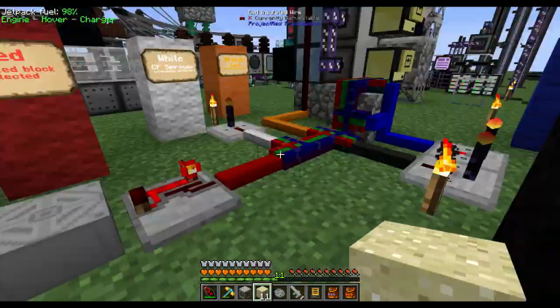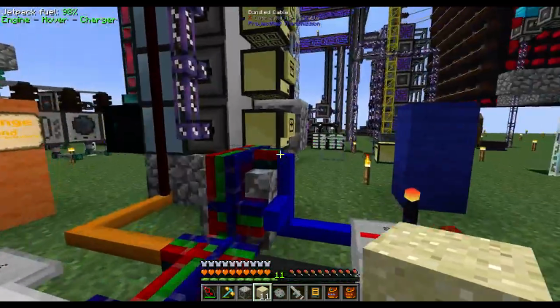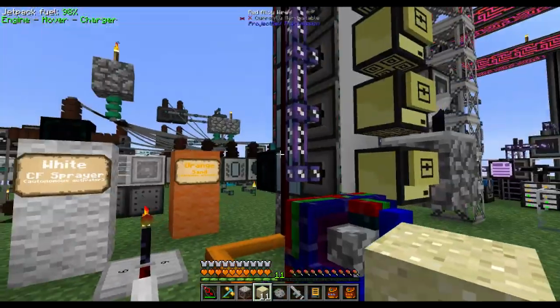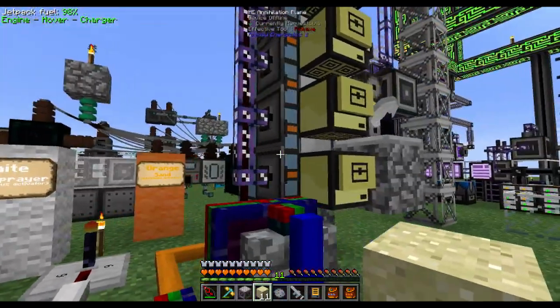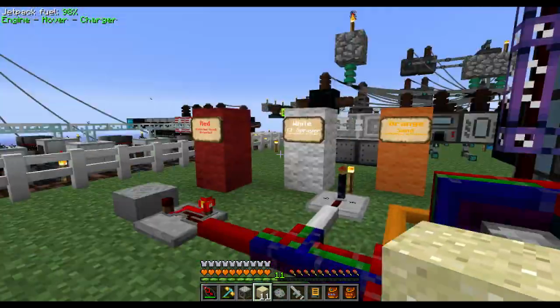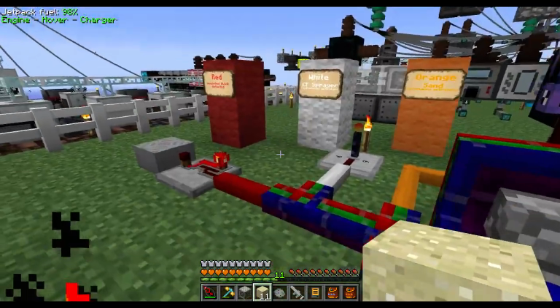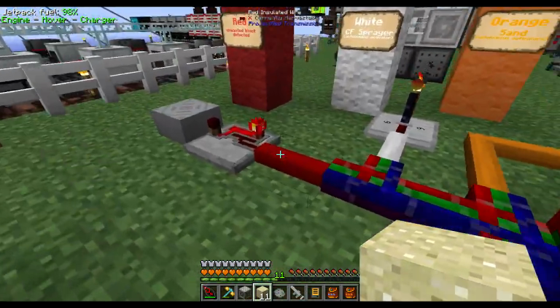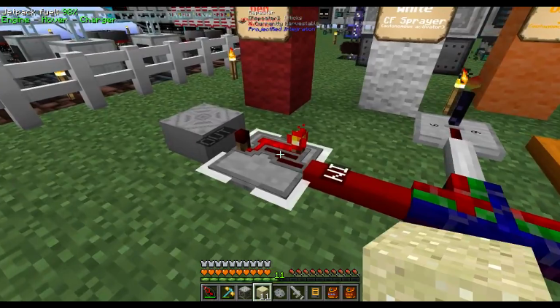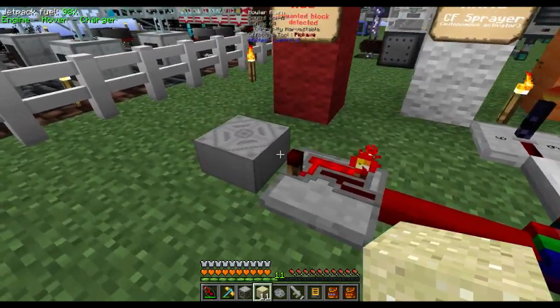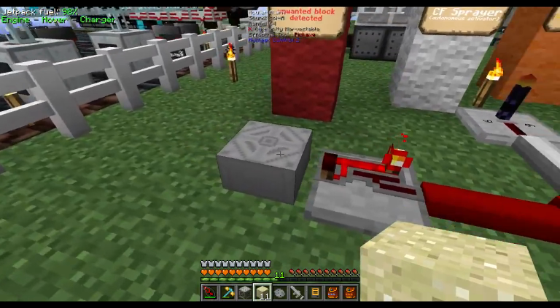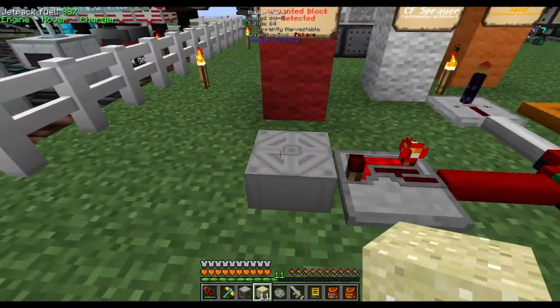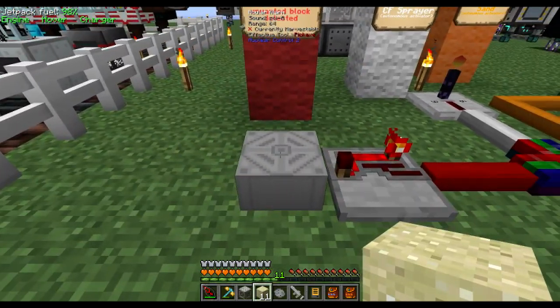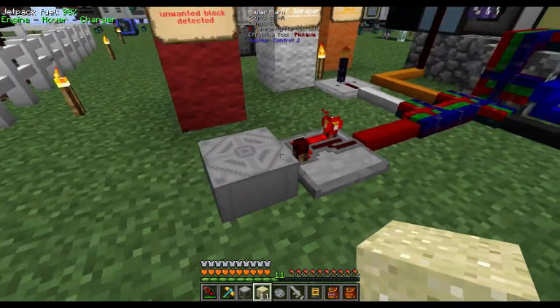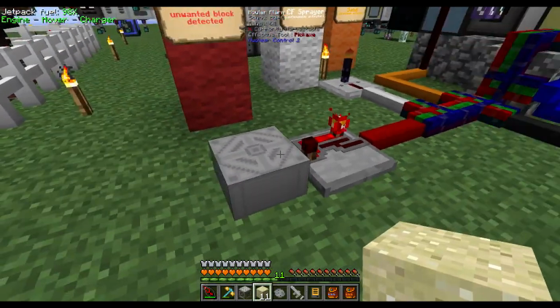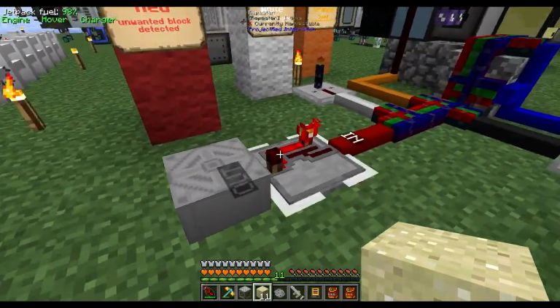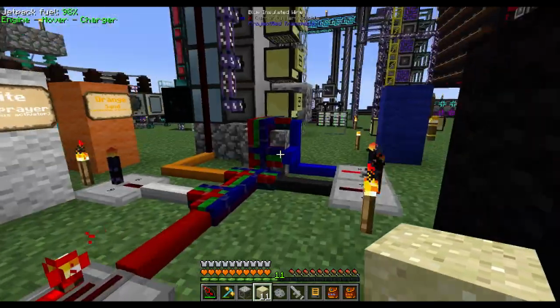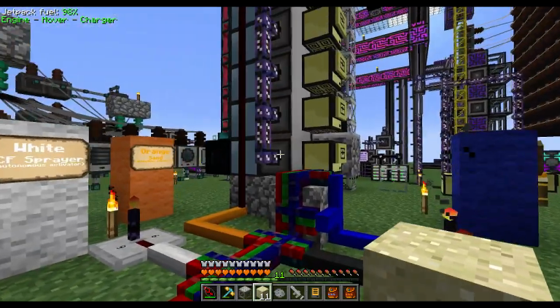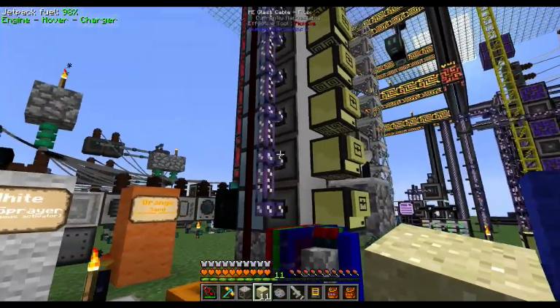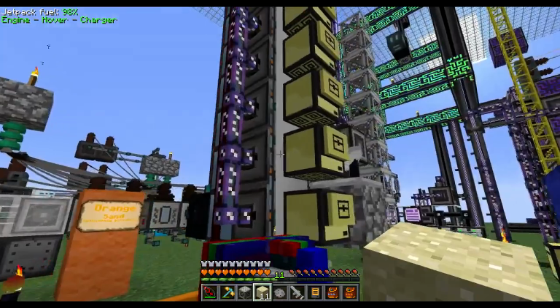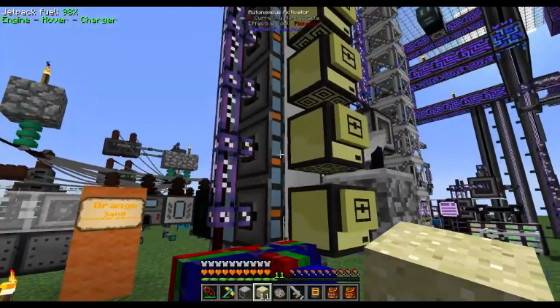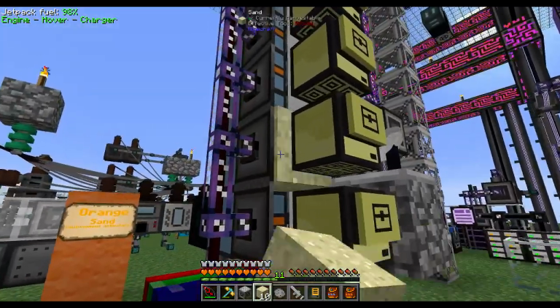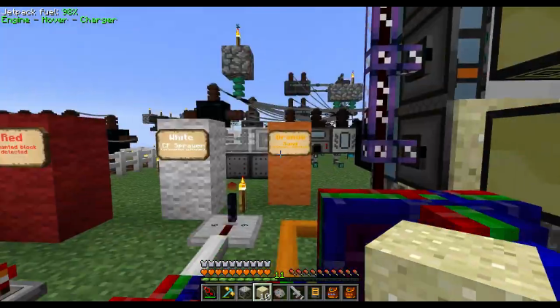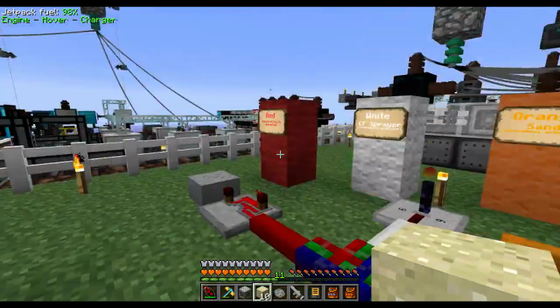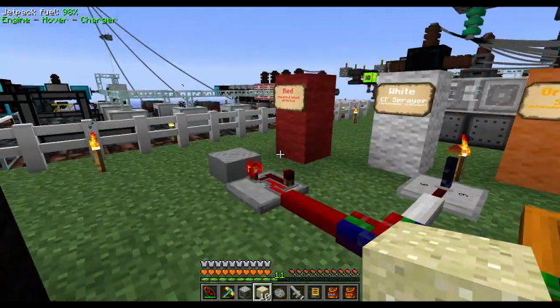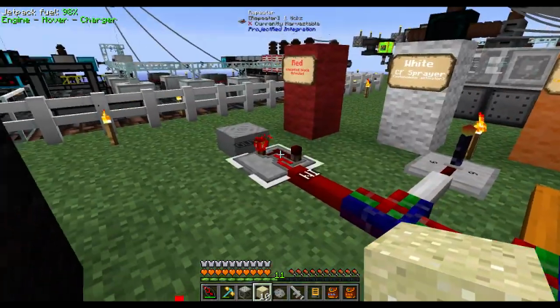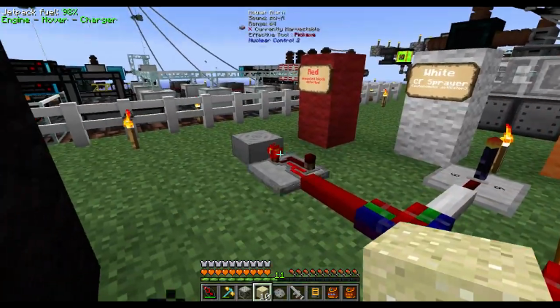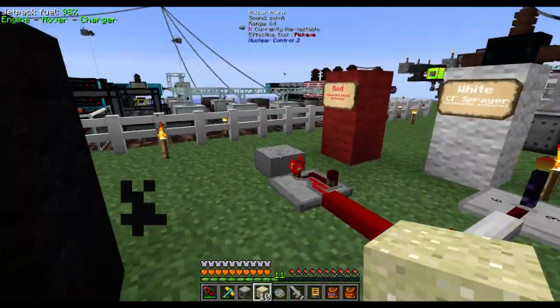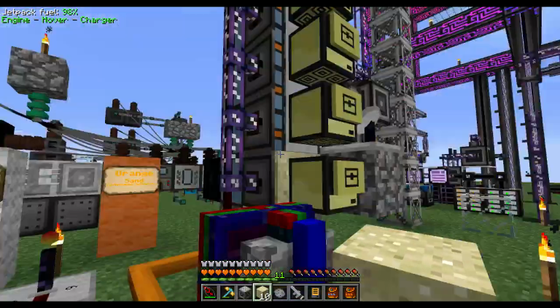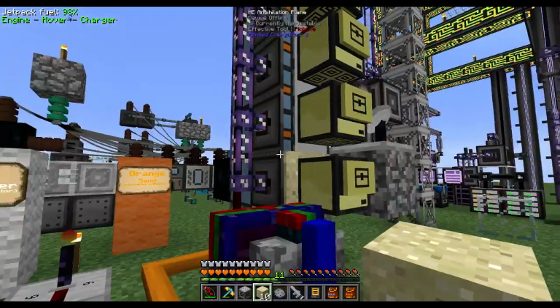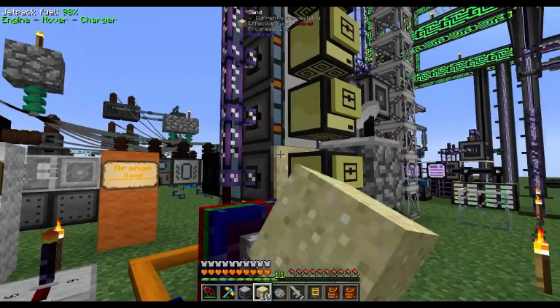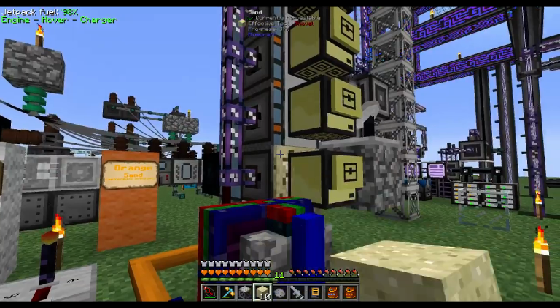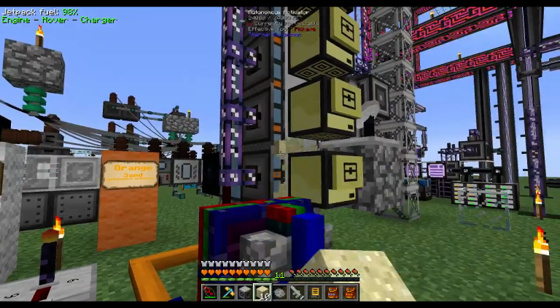Orange is the Sand Autonomous Activators. If you get an unwanted block in here, this is so you can hook up an alarm or something, like this Howler Alarm. So if I stick a block in here, it turns on the red line and activates that, so you know that there's something that needs to be fixed.